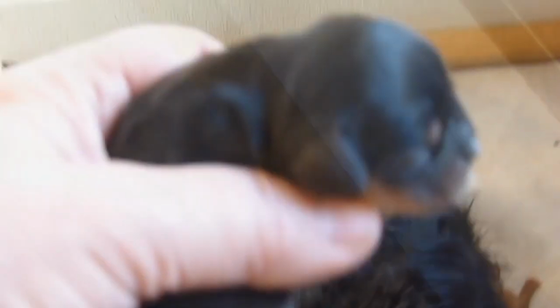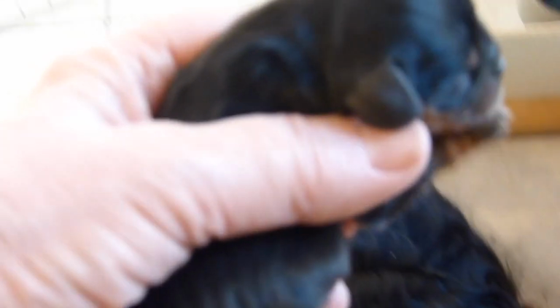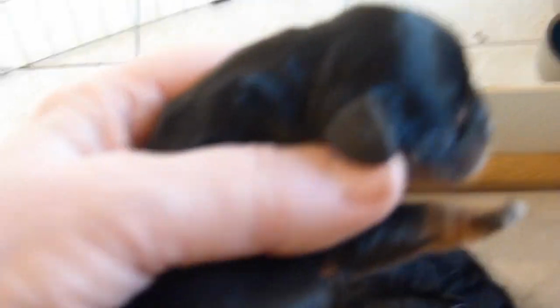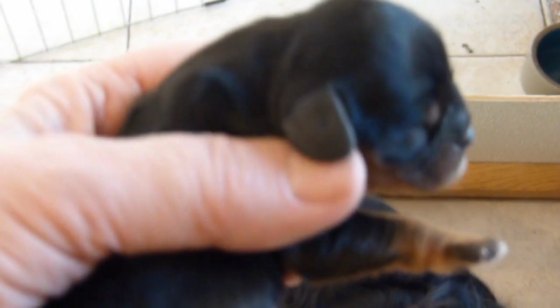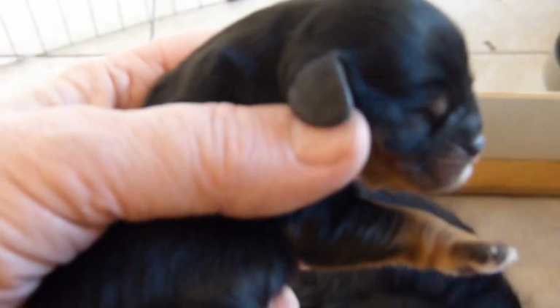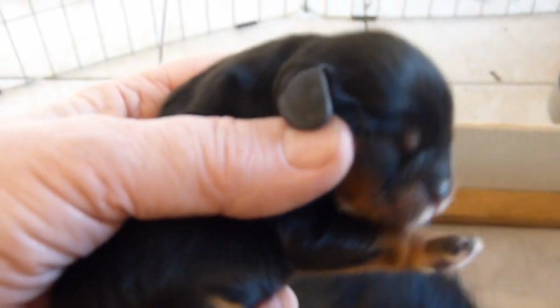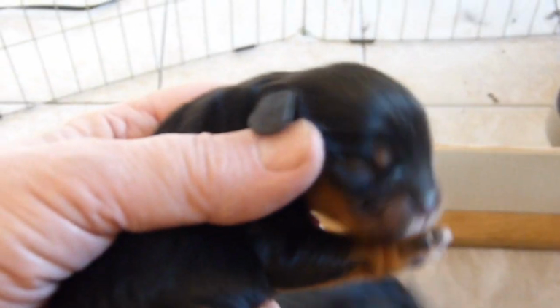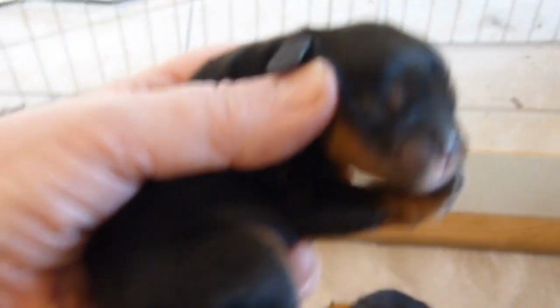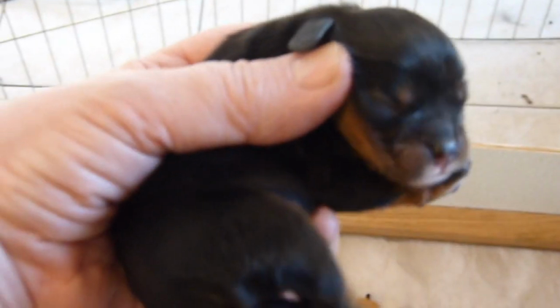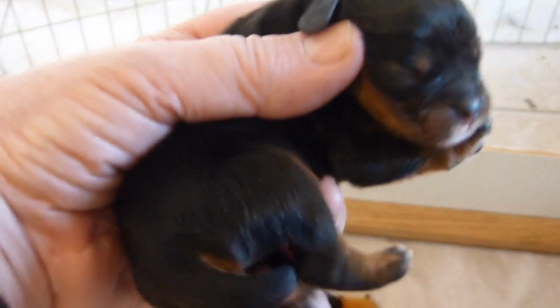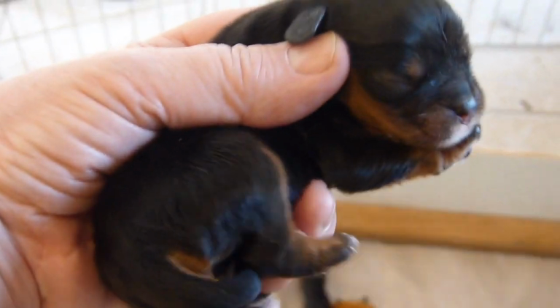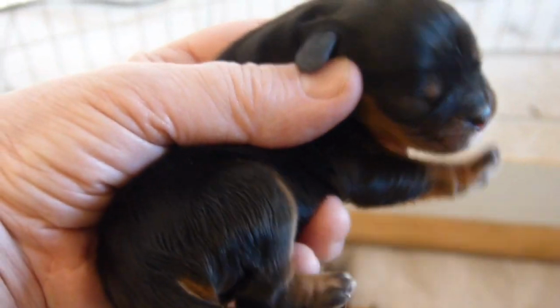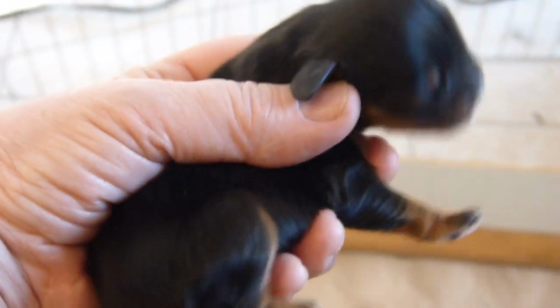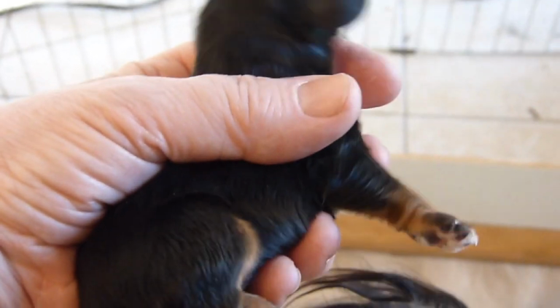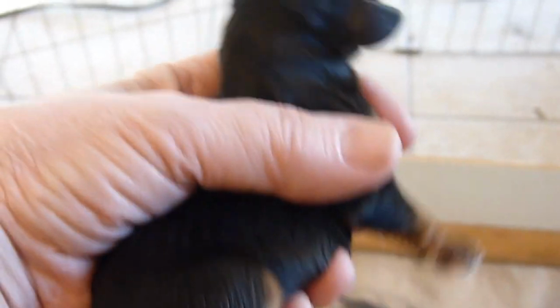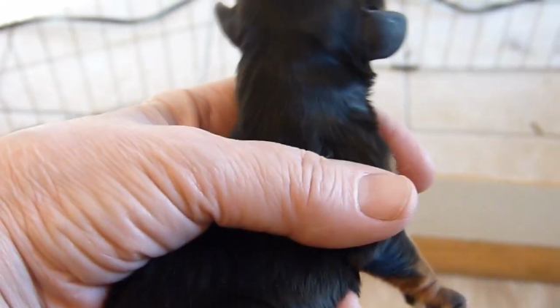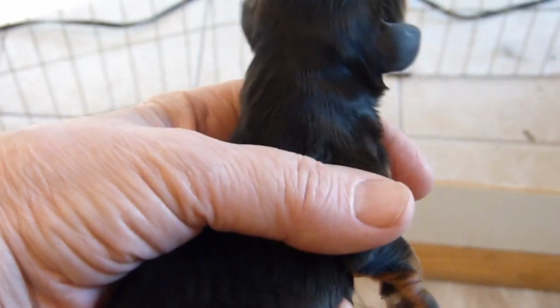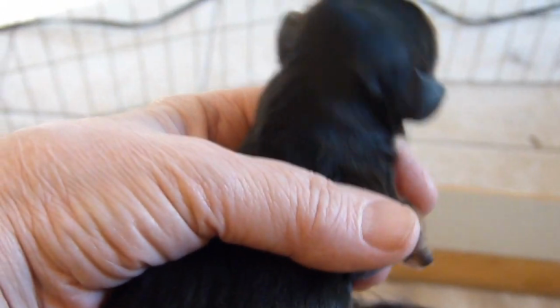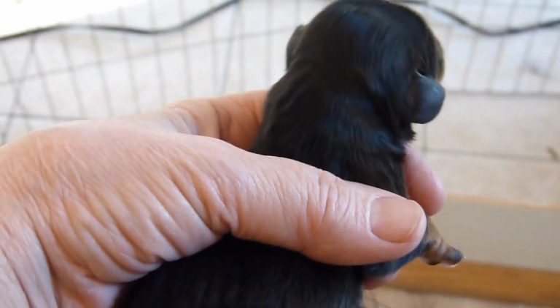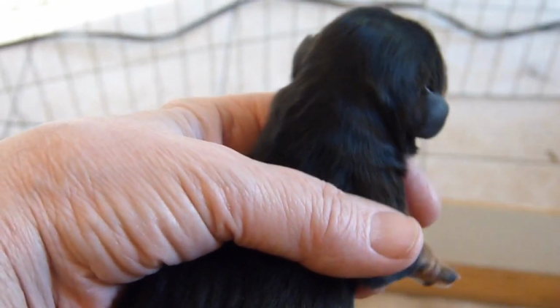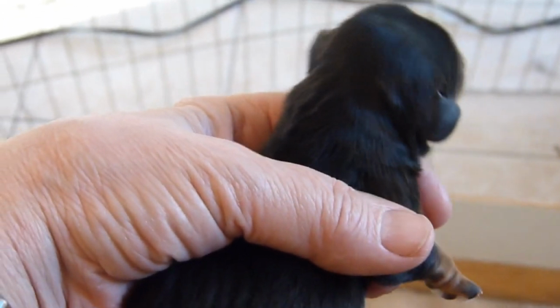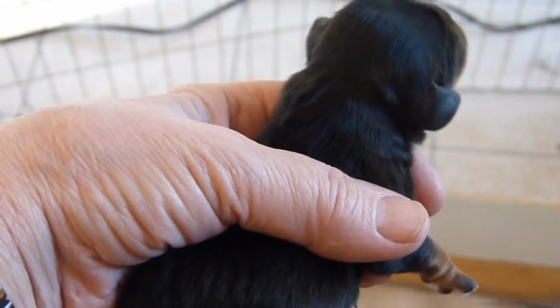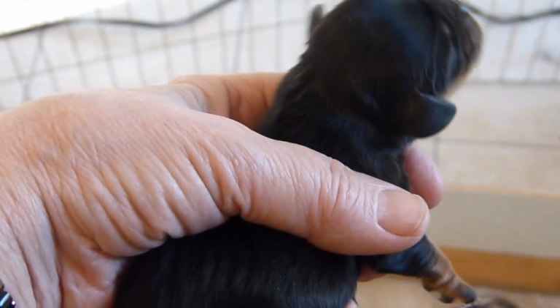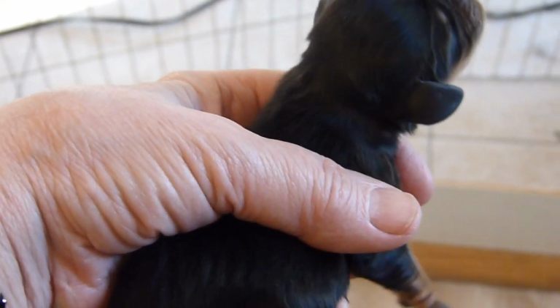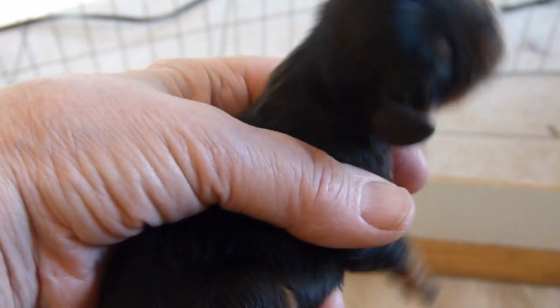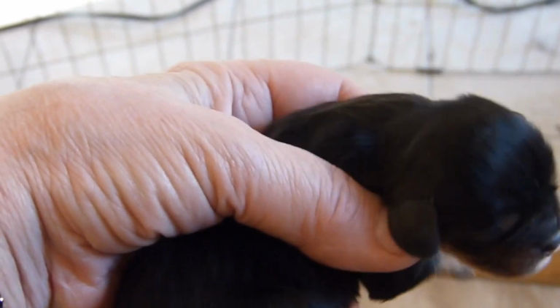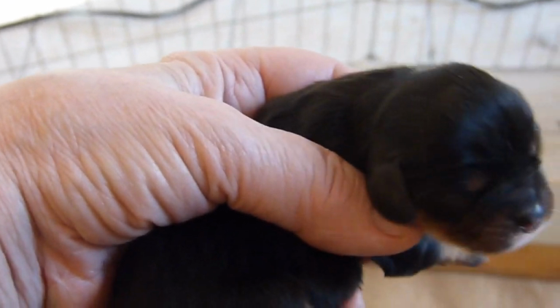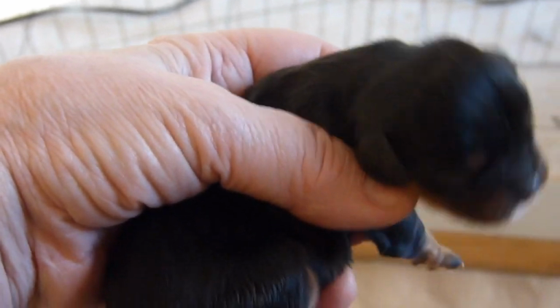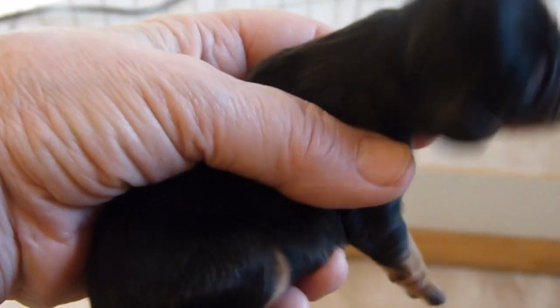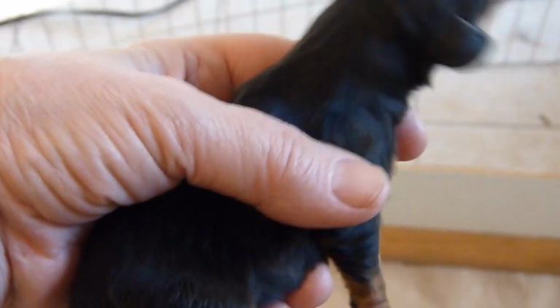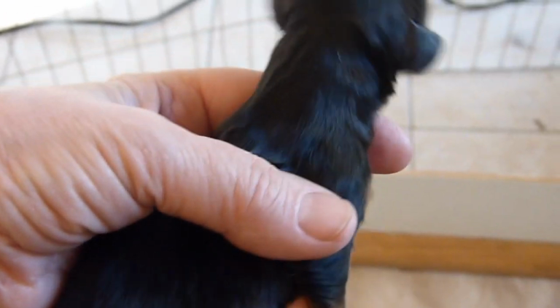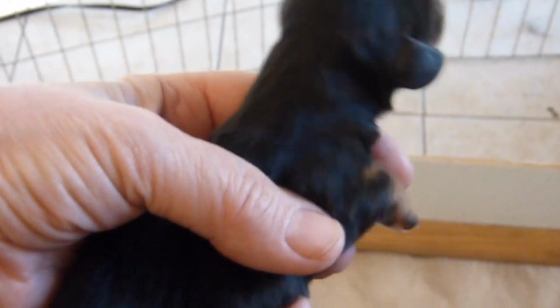This was the biggest guy in the litter. It's a black and tan boy. He weighed in at about seven and a half ounces when he was born.